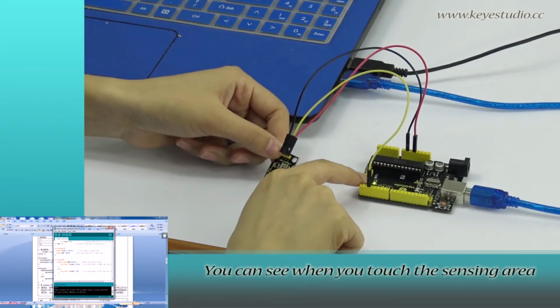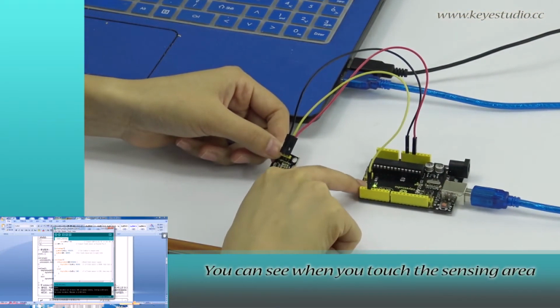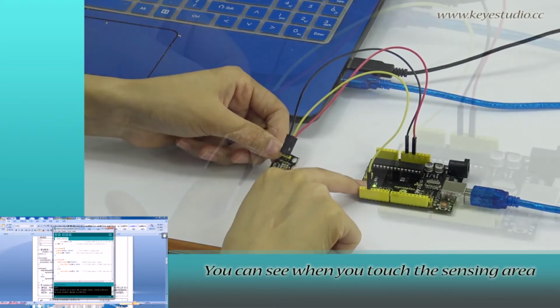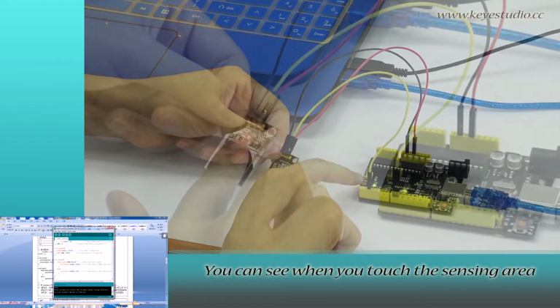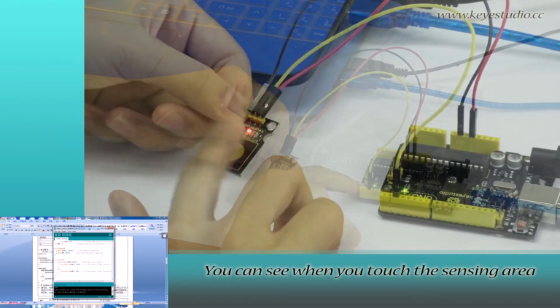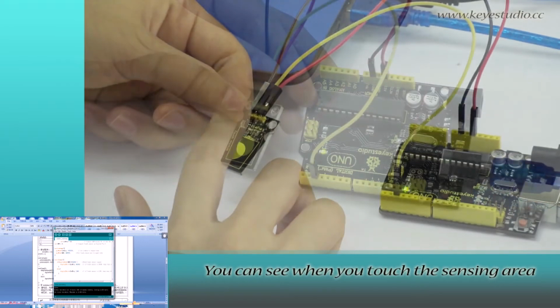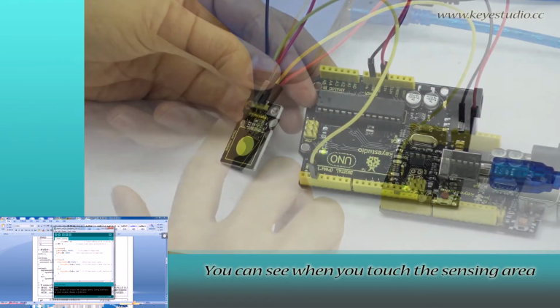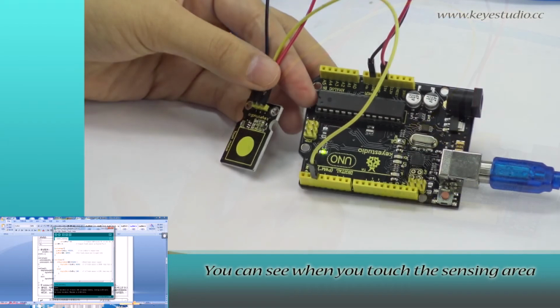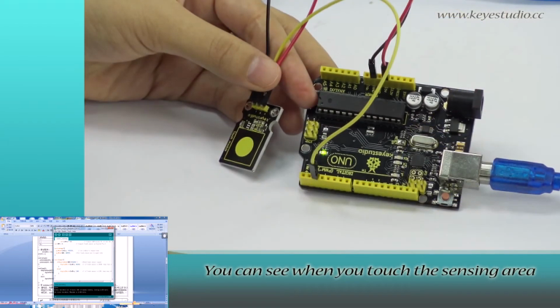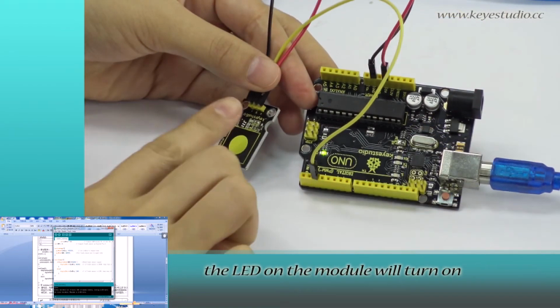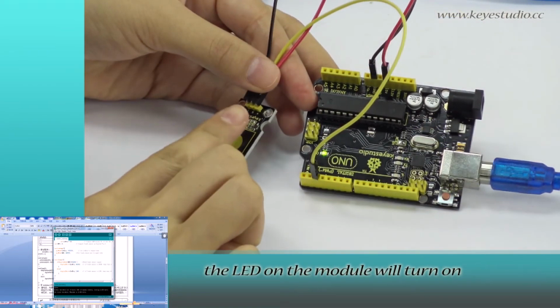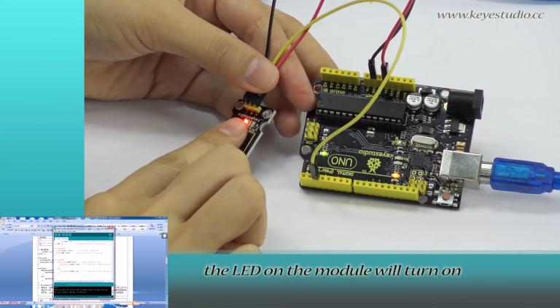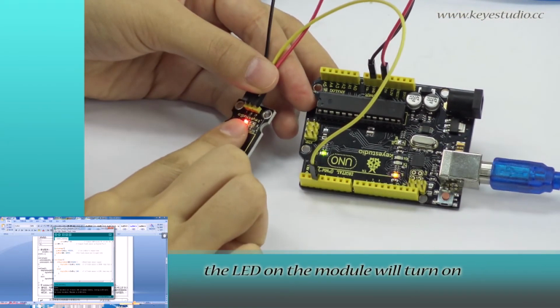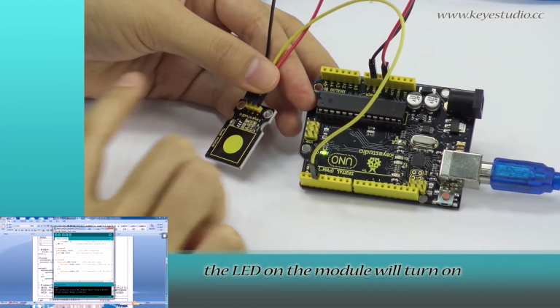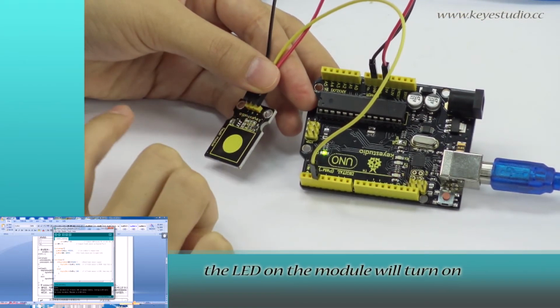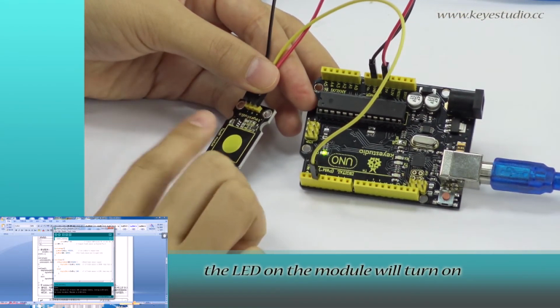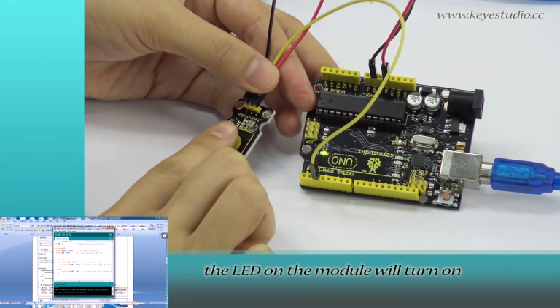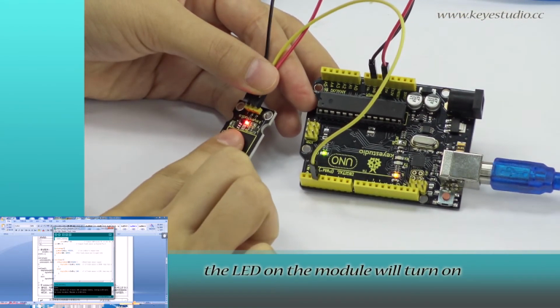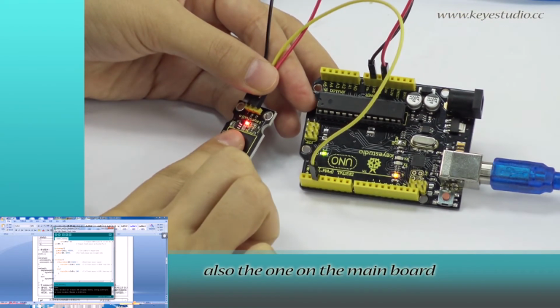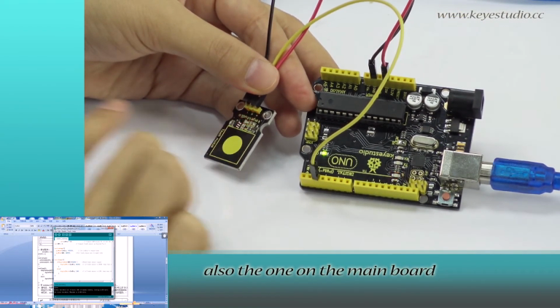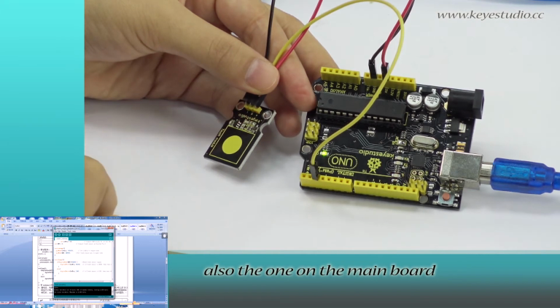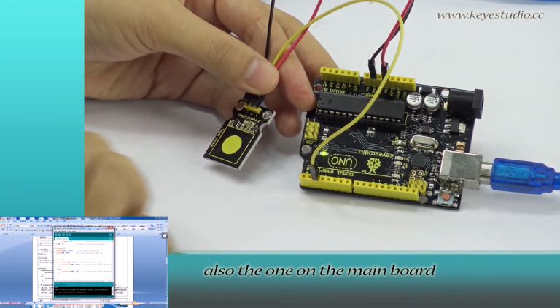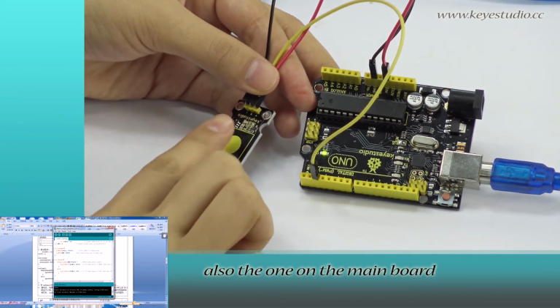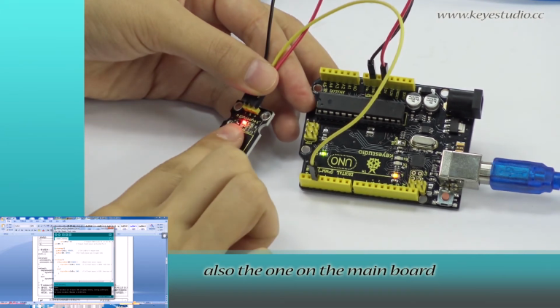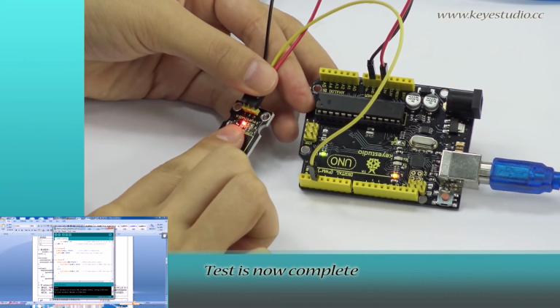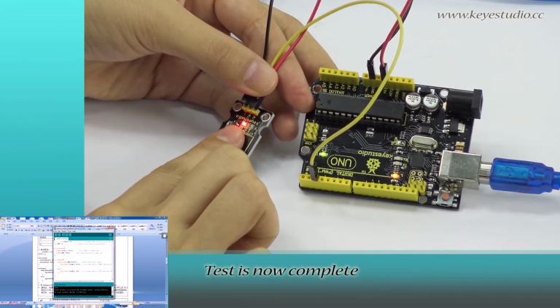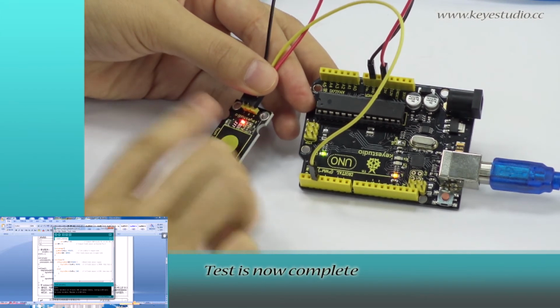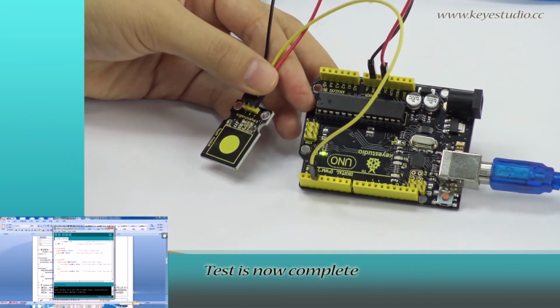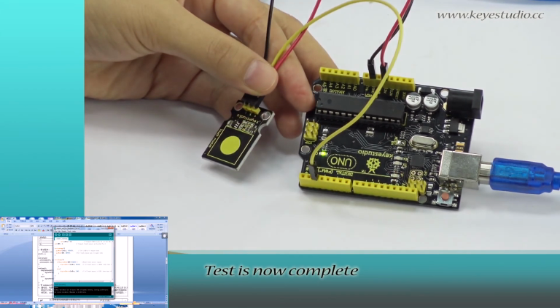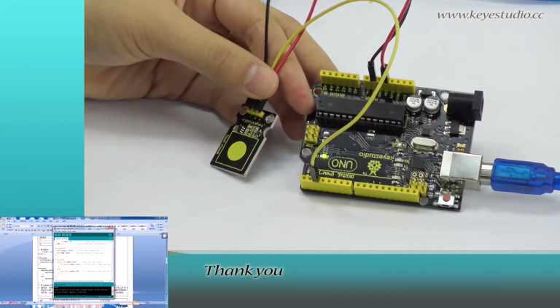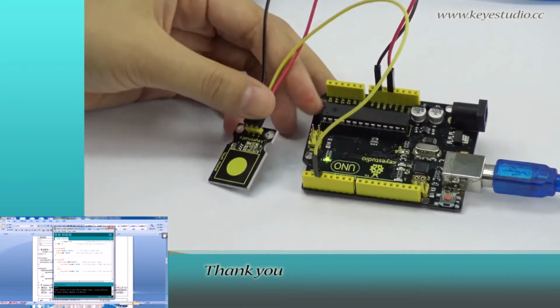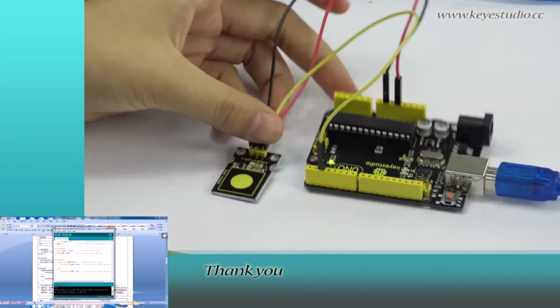After uploading is done, let's do the experiment. You can see that when you touch the sensing area, the LED on the module will turn on, as well as the one on the main board. The test is now complete. Thank you.